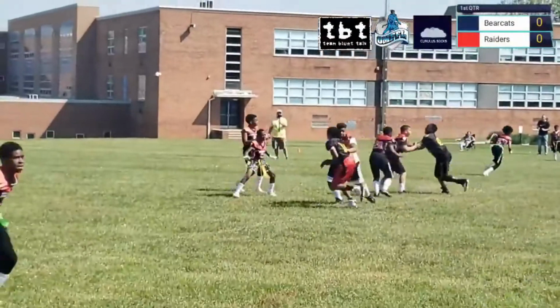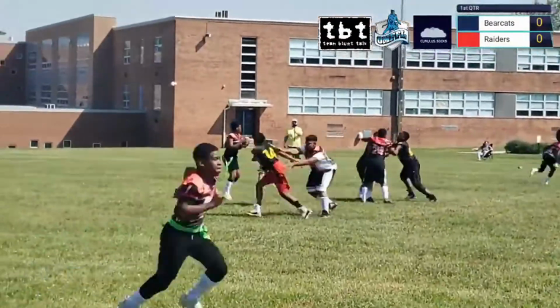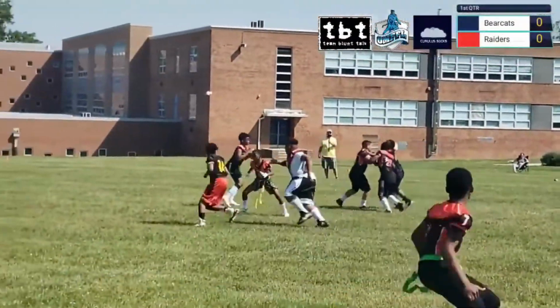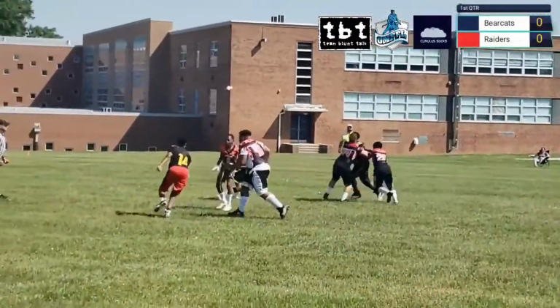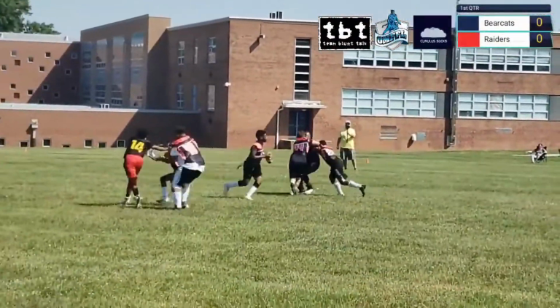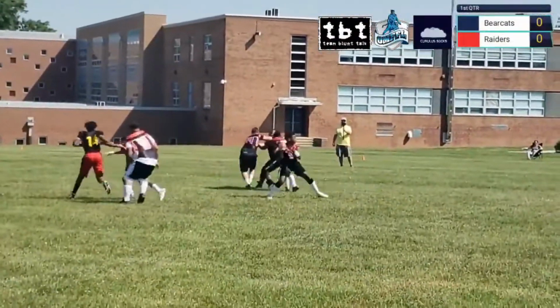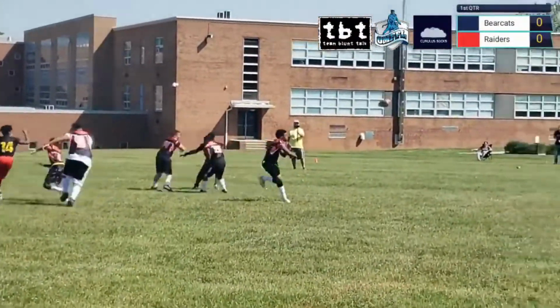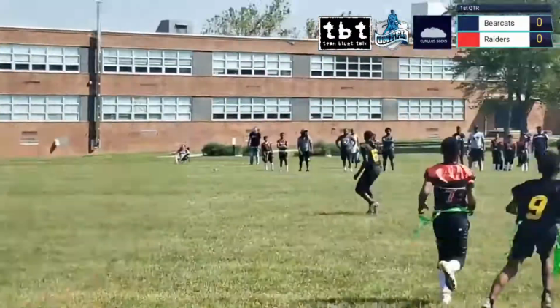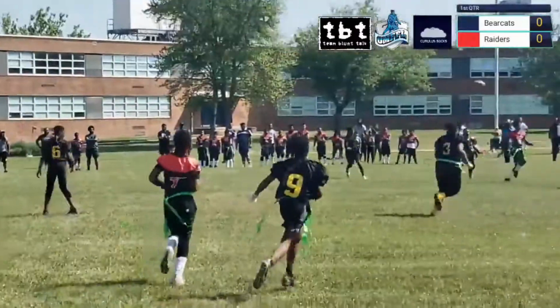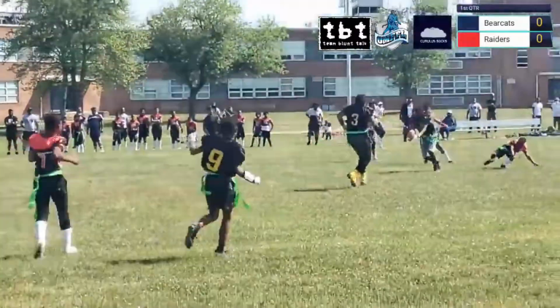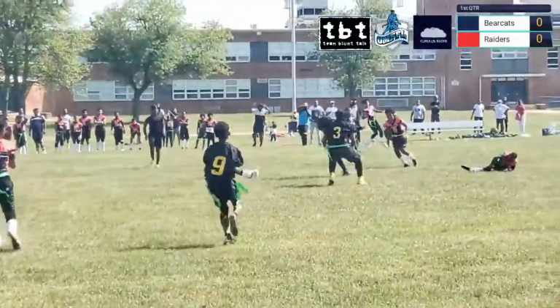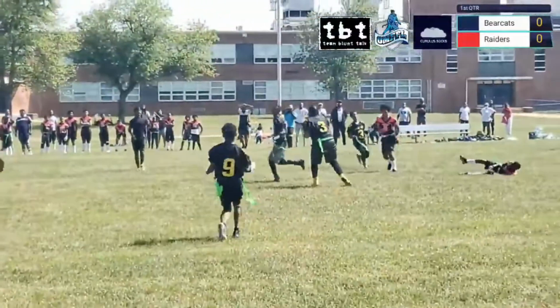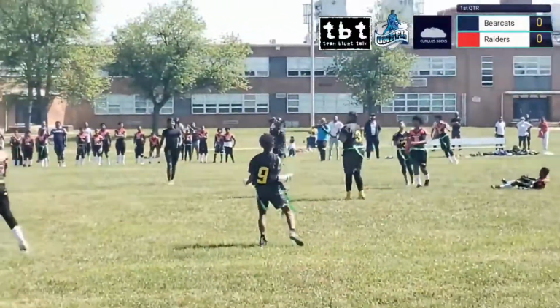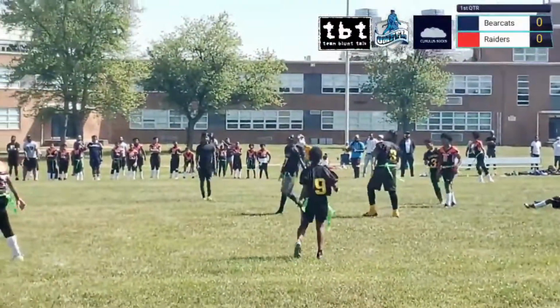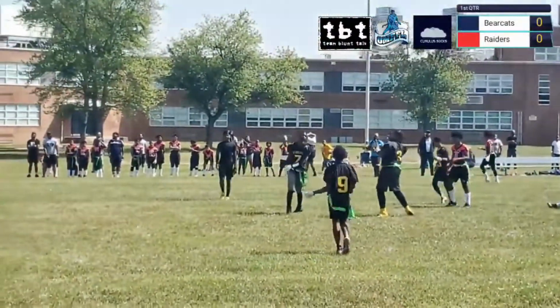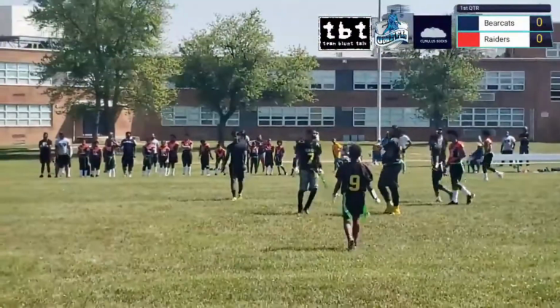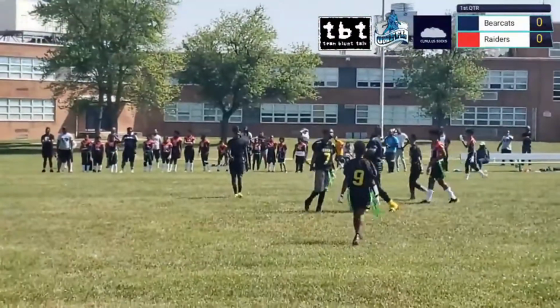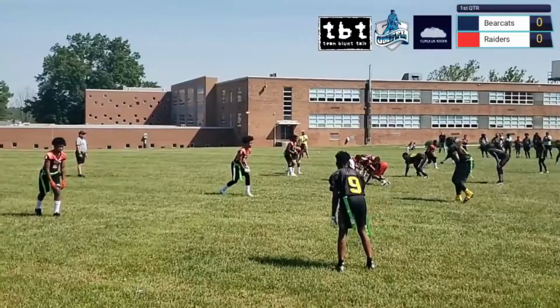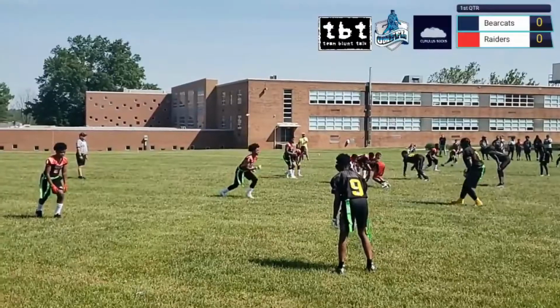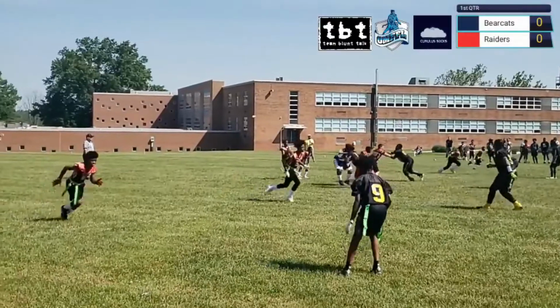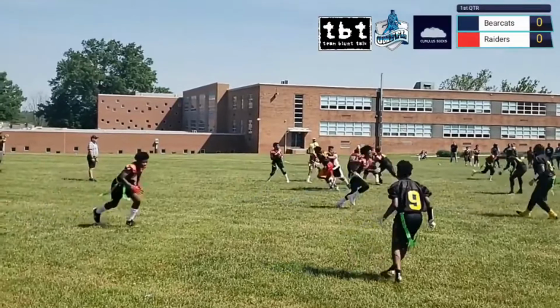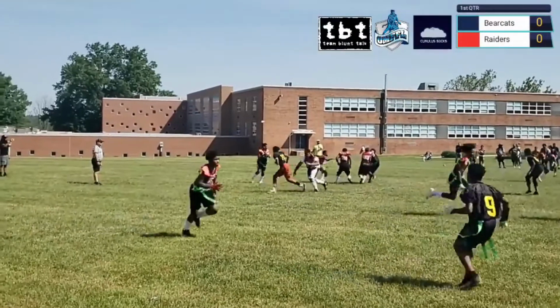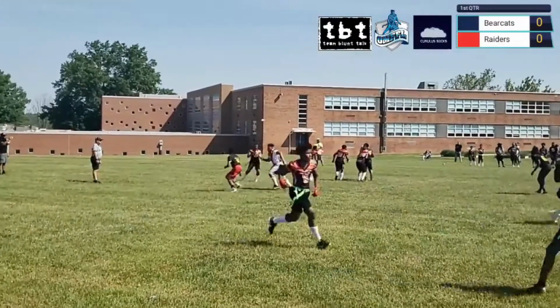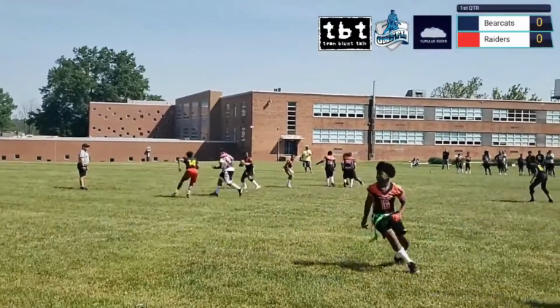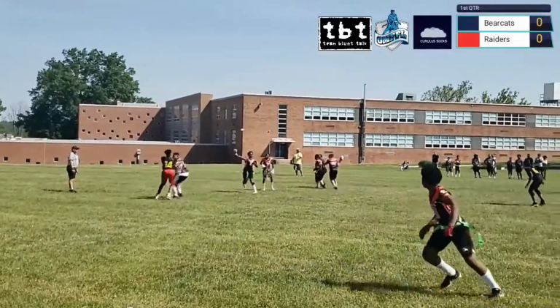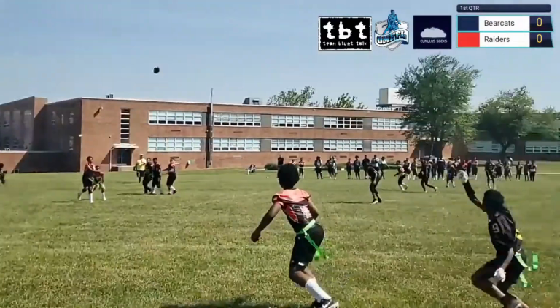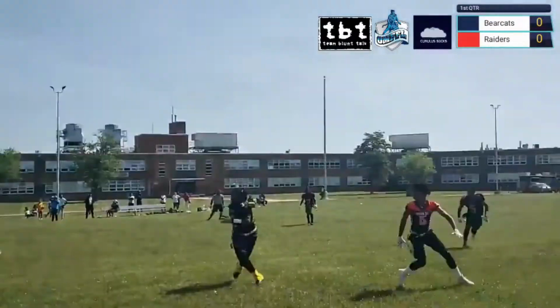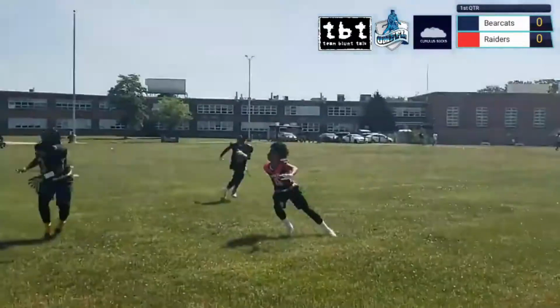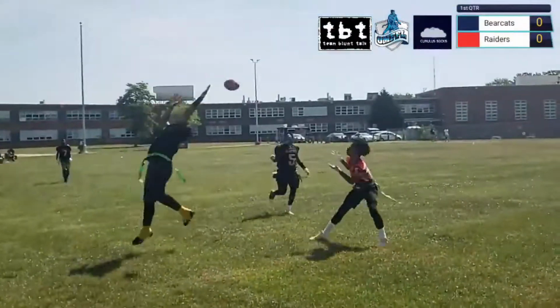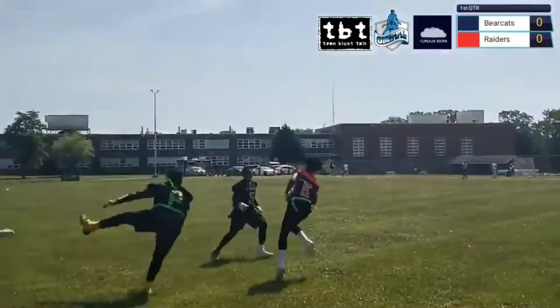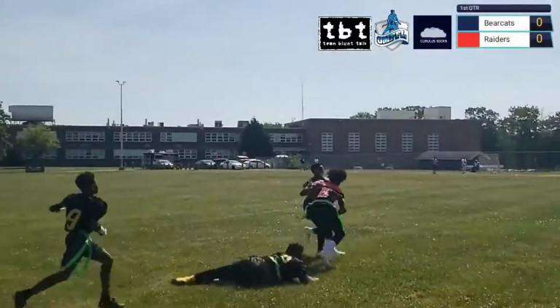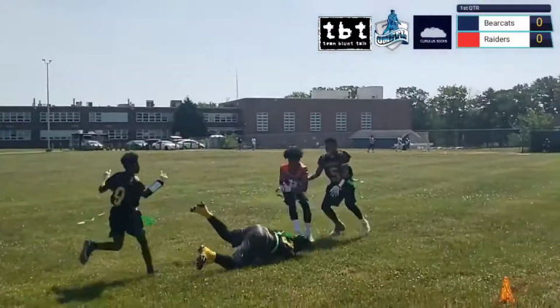Takes a snap — oh, batted incomplete. Takes a snap coming back, just going to throw it up — got it!